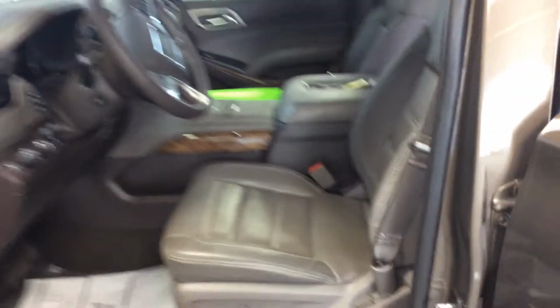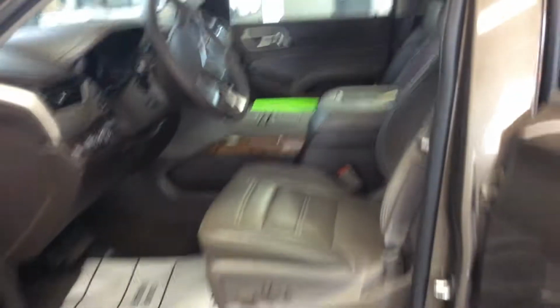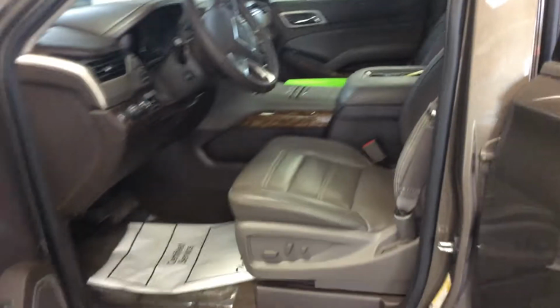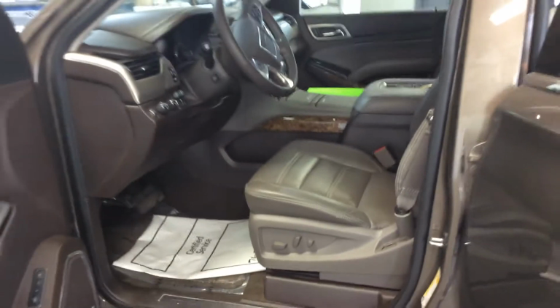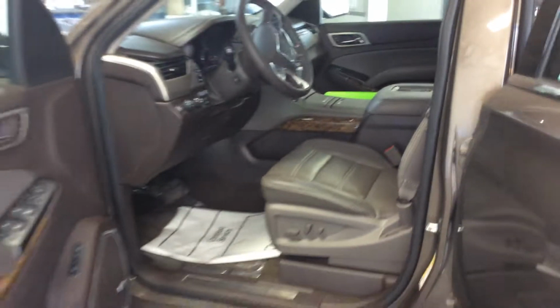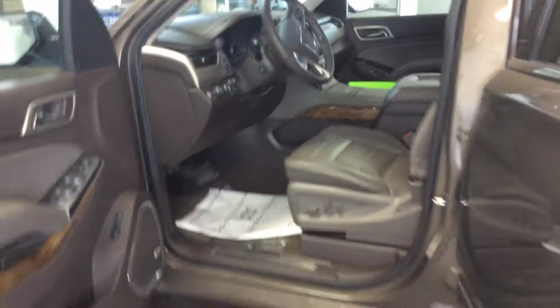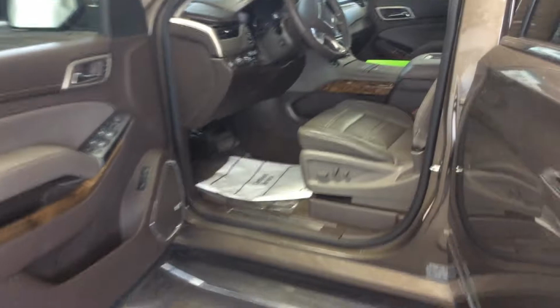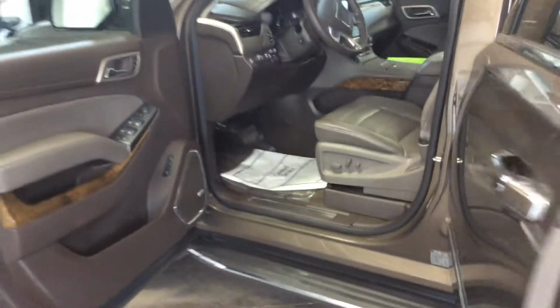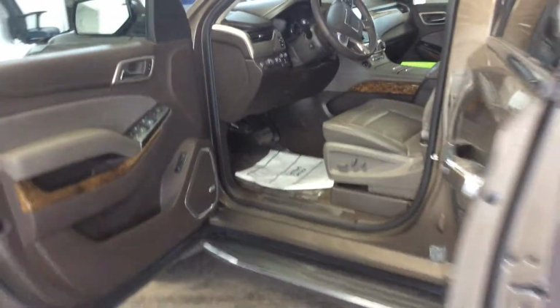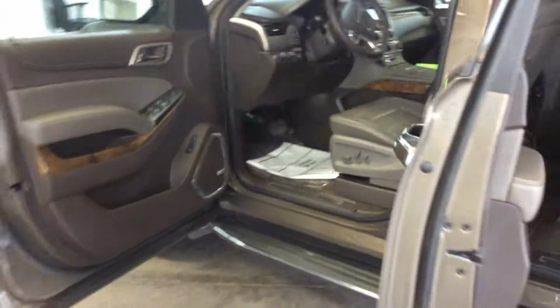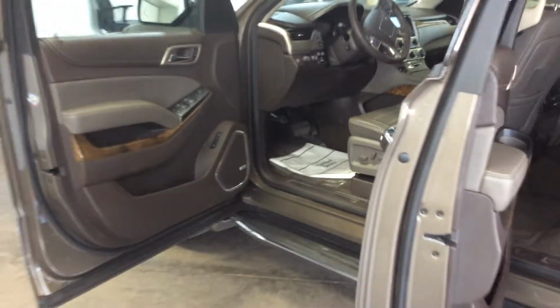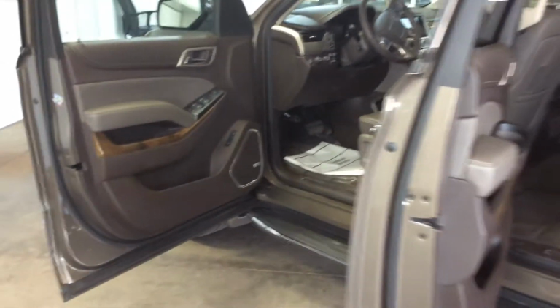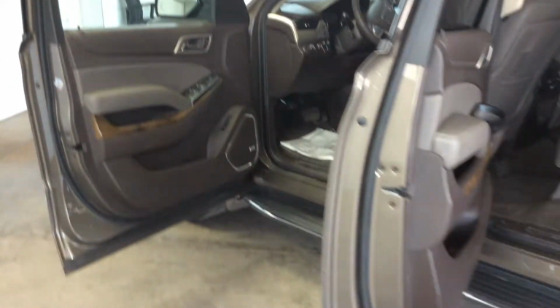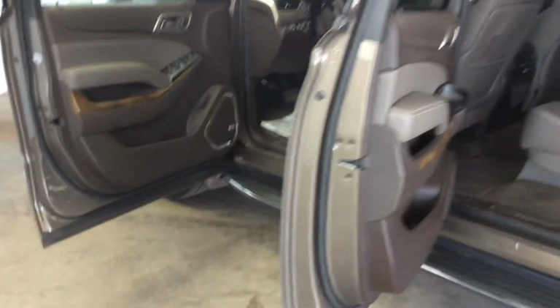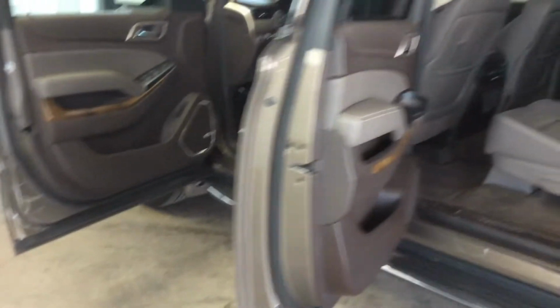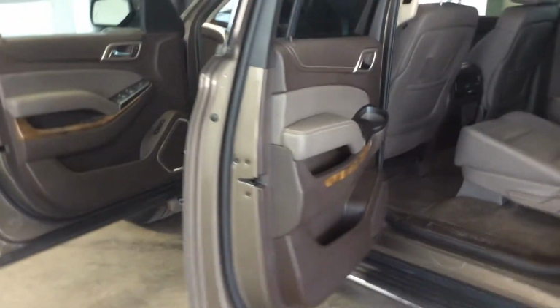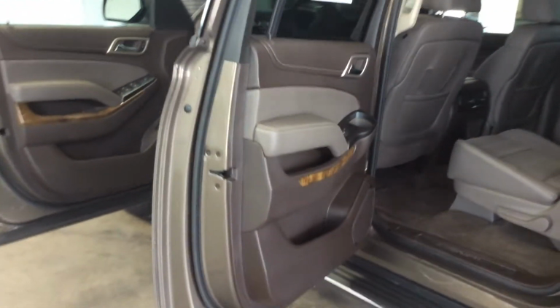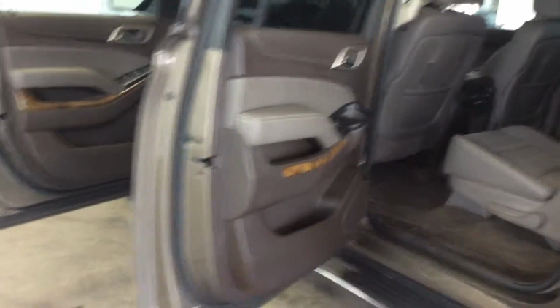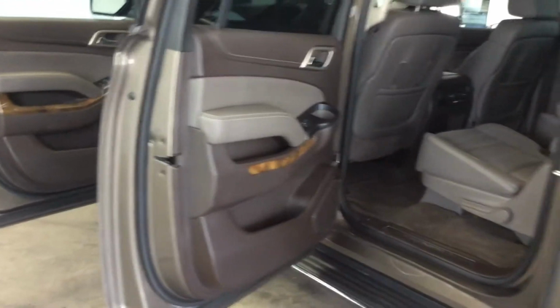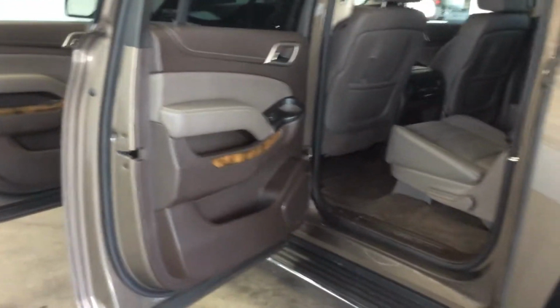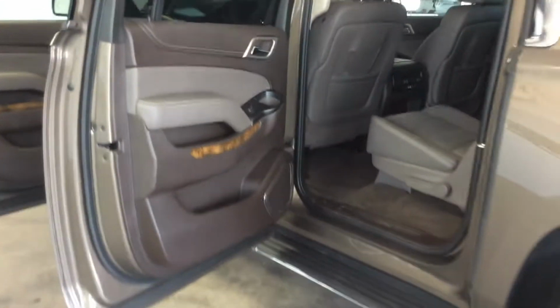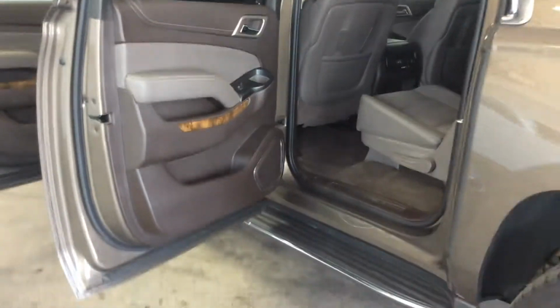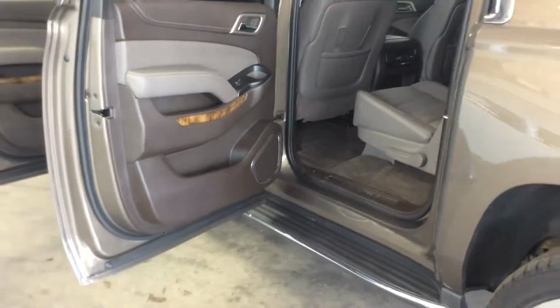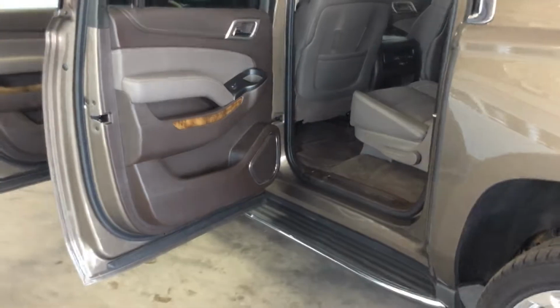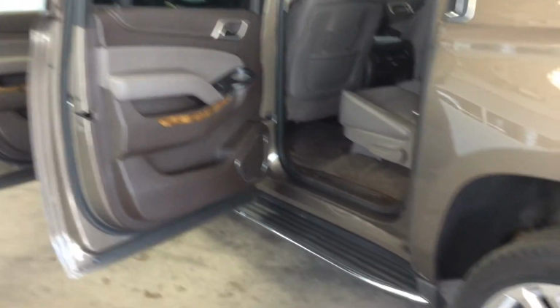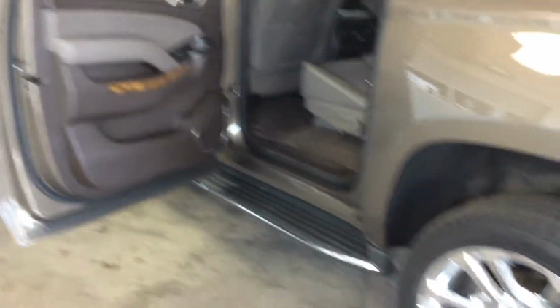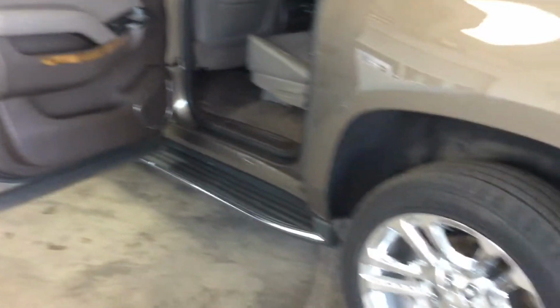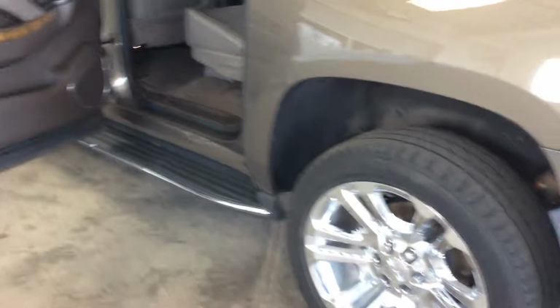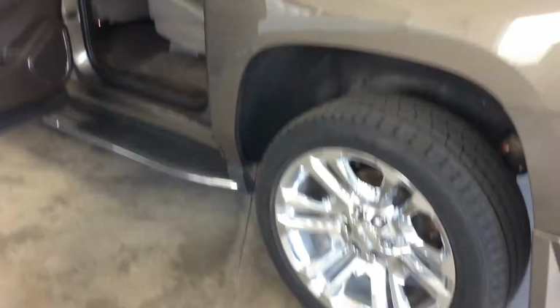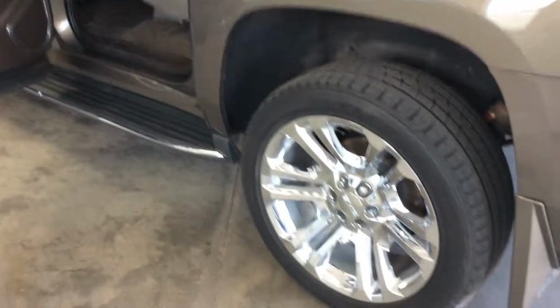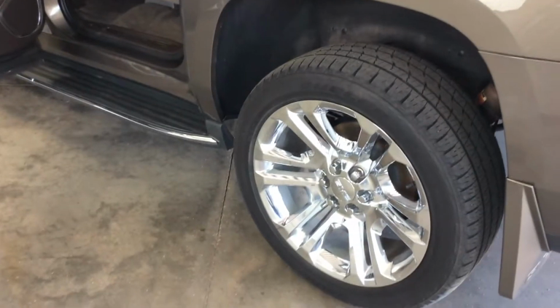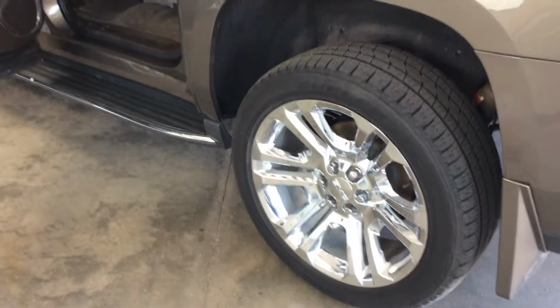This Denali was a one owner vehicle, local trade. Gorgeous bronze with the upgraded rims.